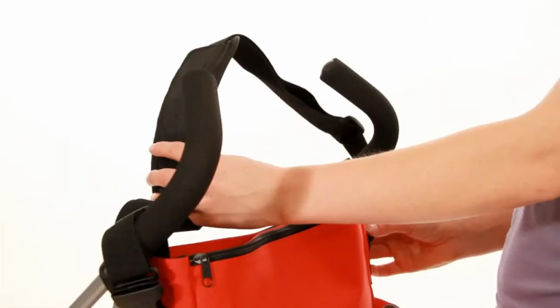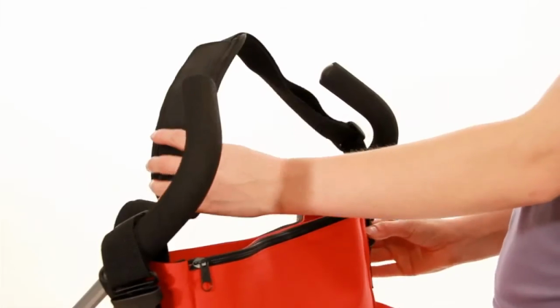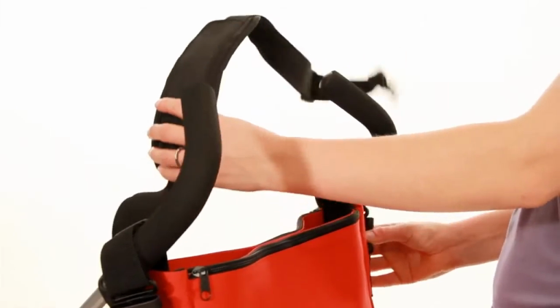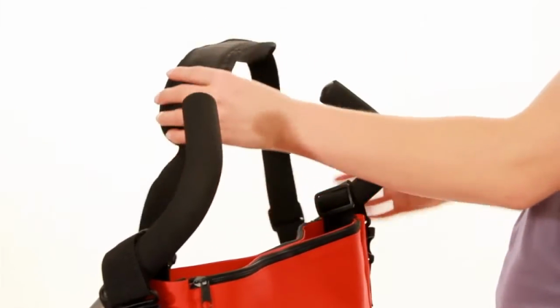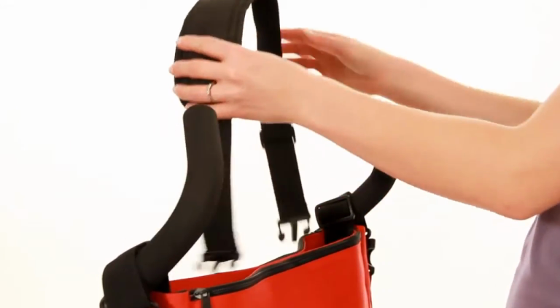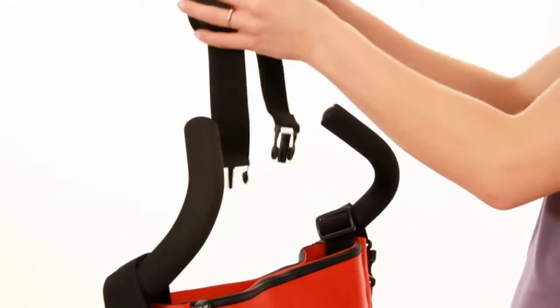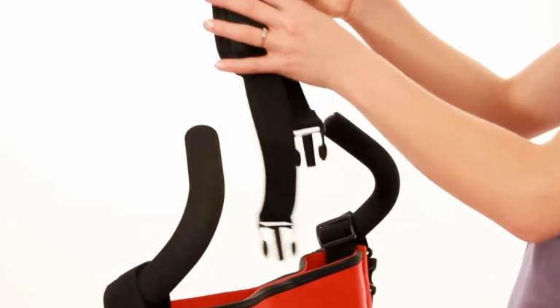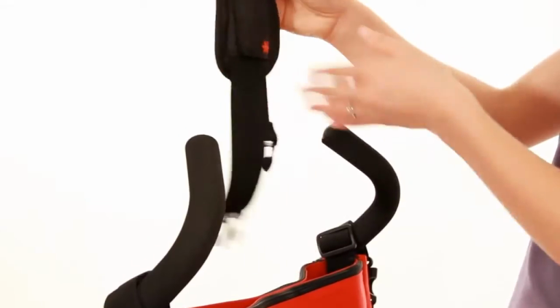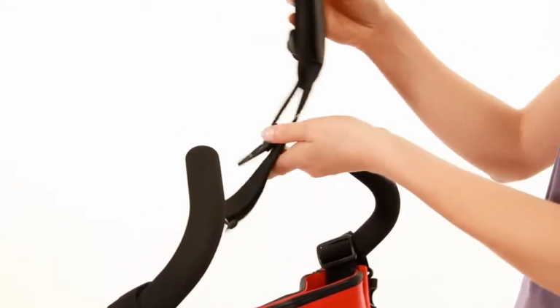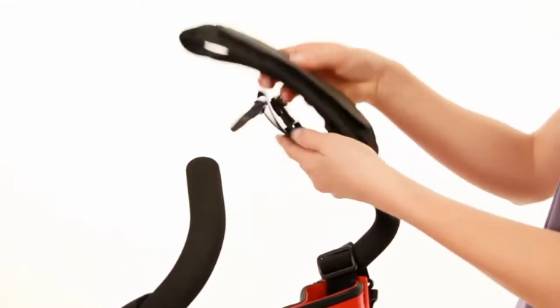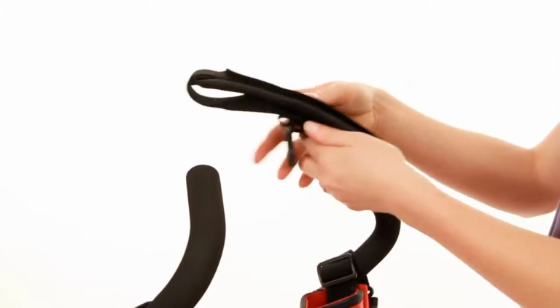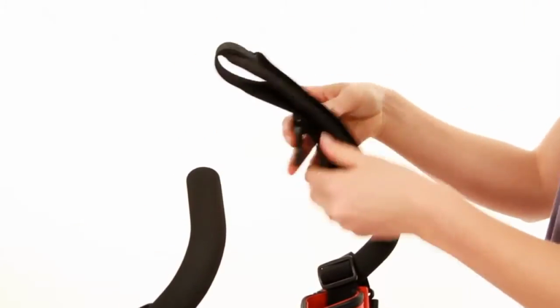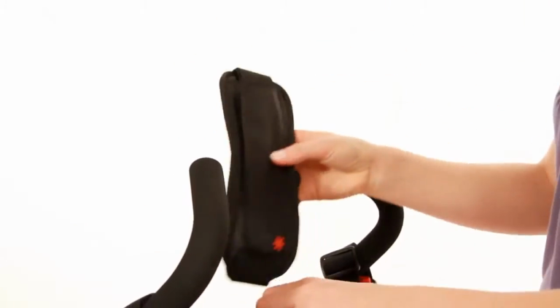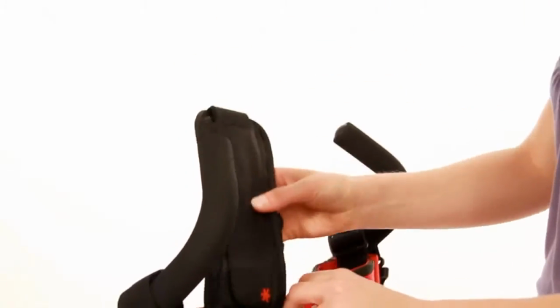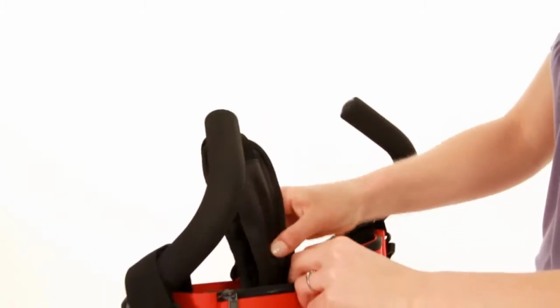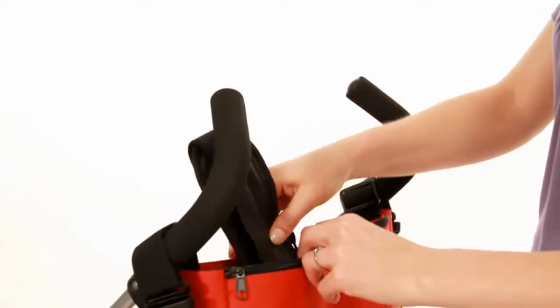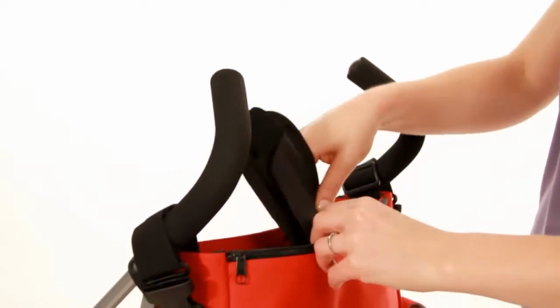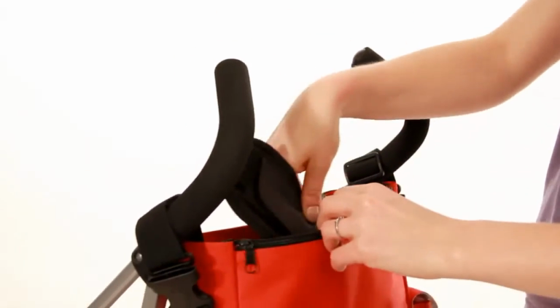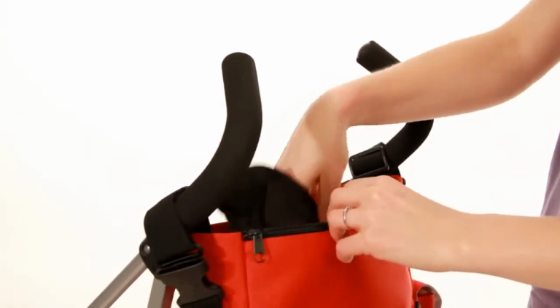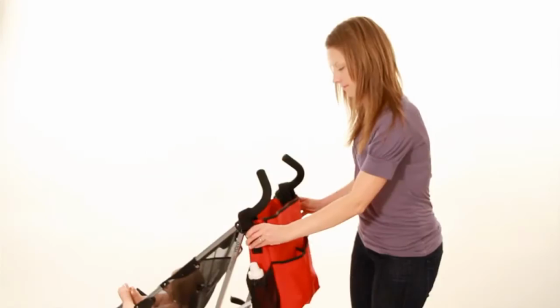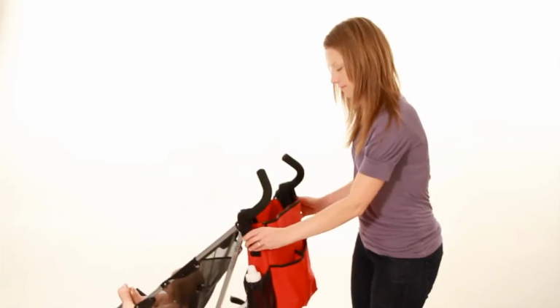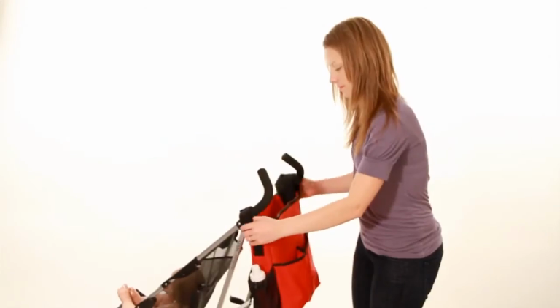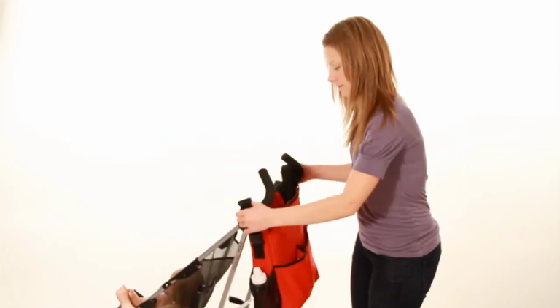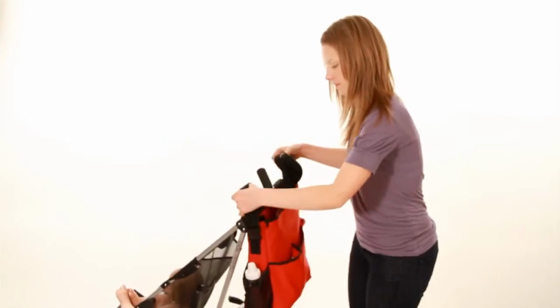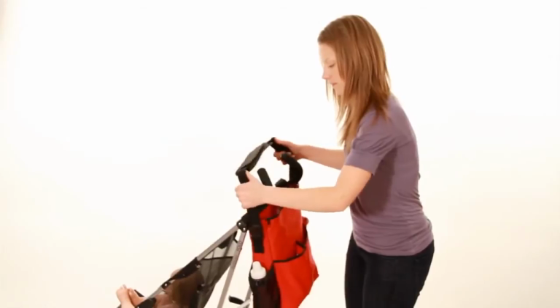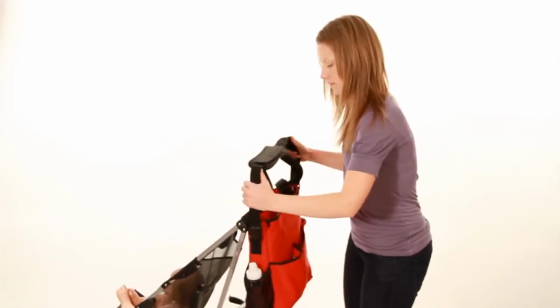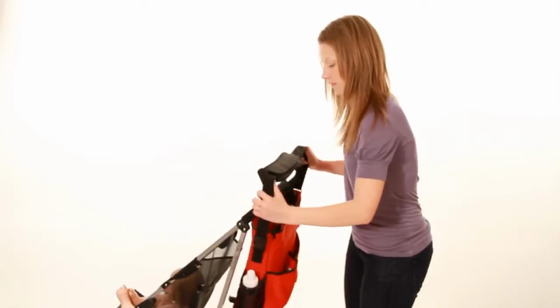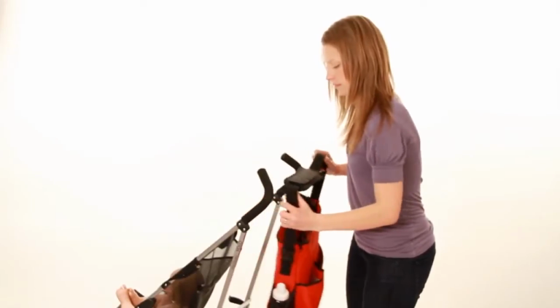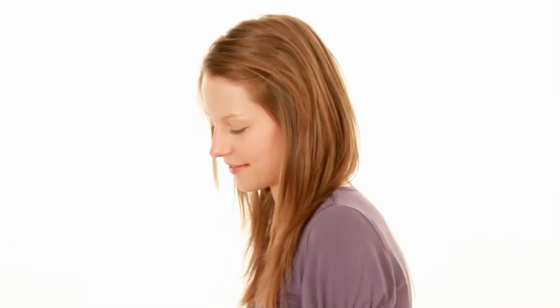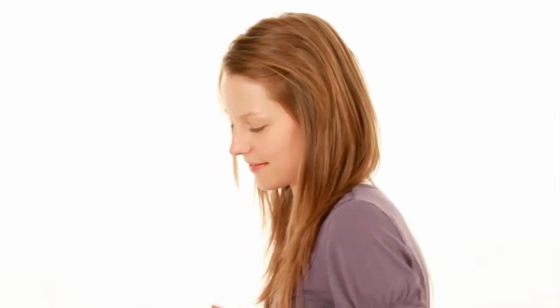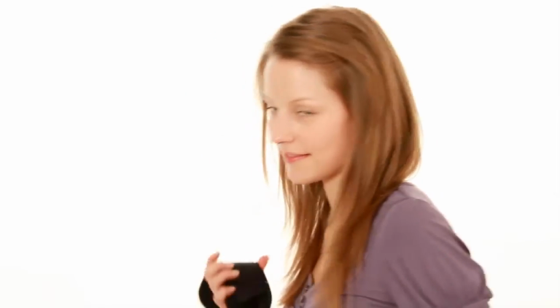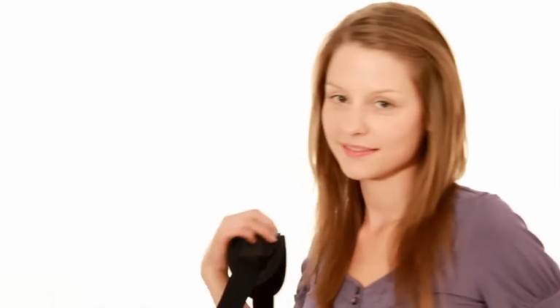You can remove the shoulder strap from the shuttle clip and store it in any of the many convenient pockets. When you're ready to go, unclick the stroller straps and you're good to go.